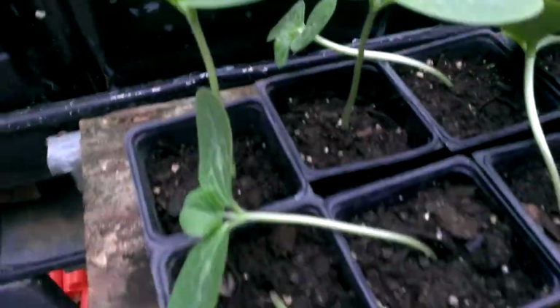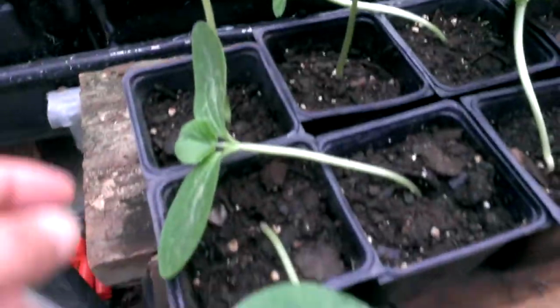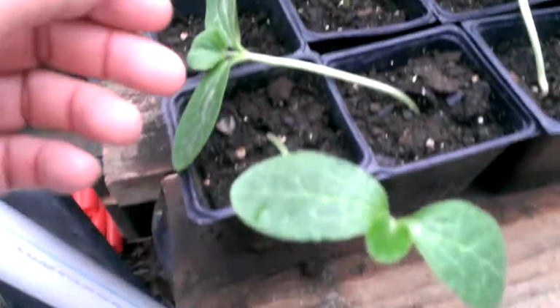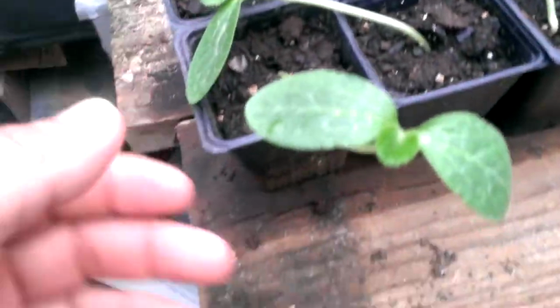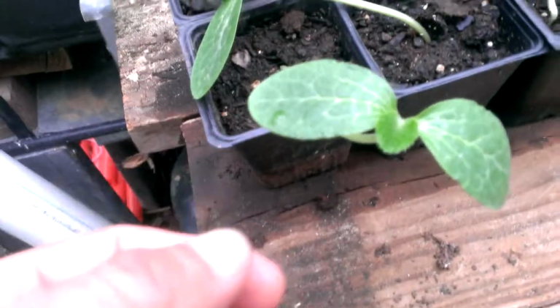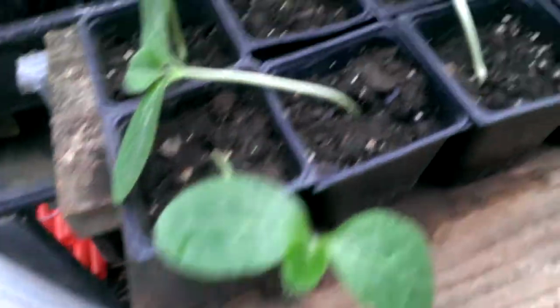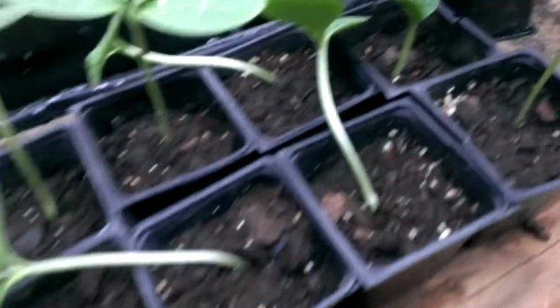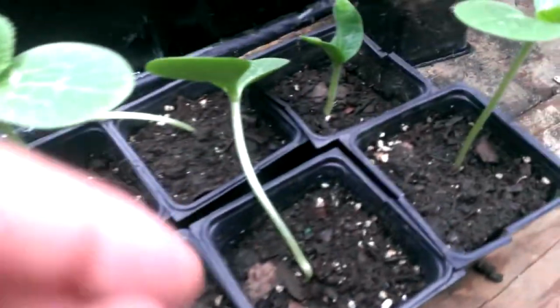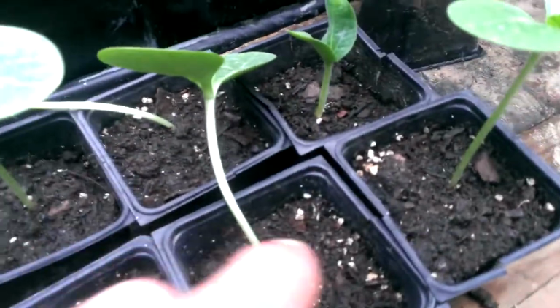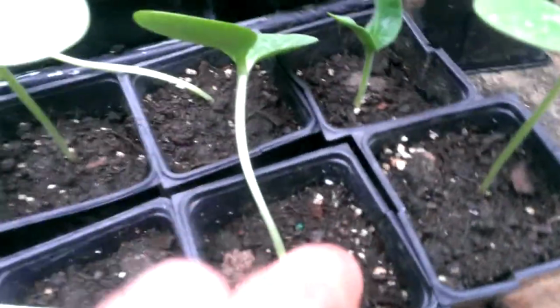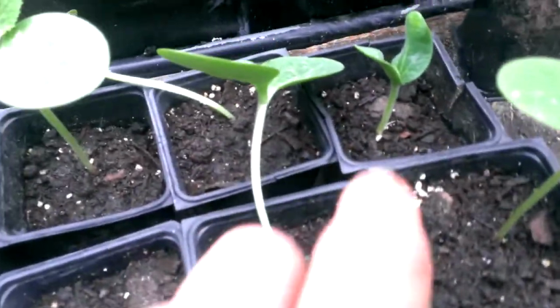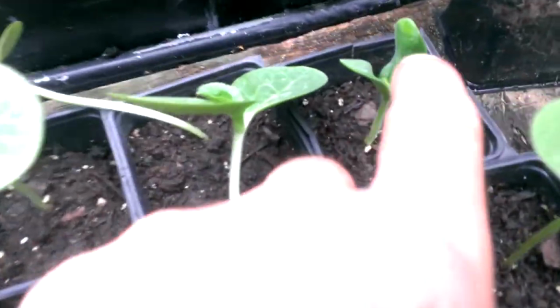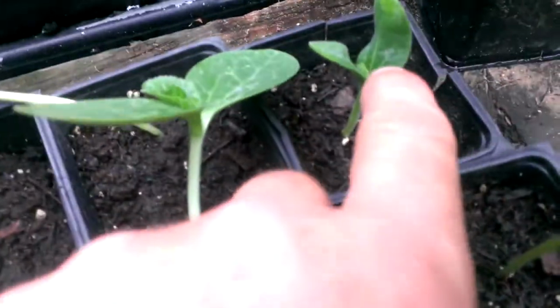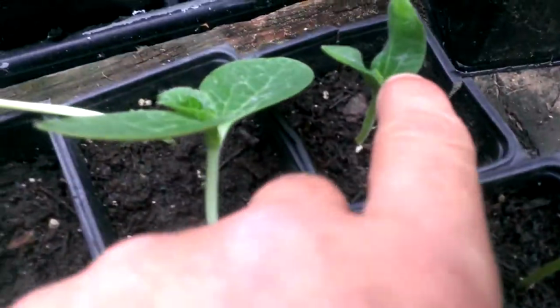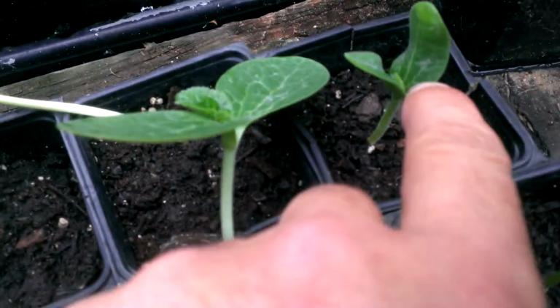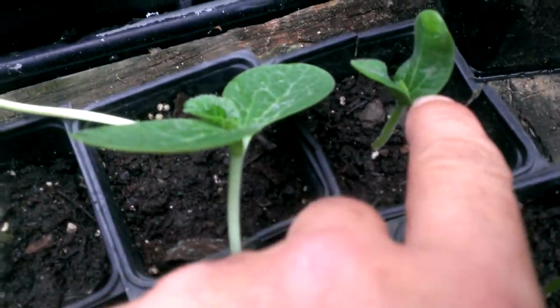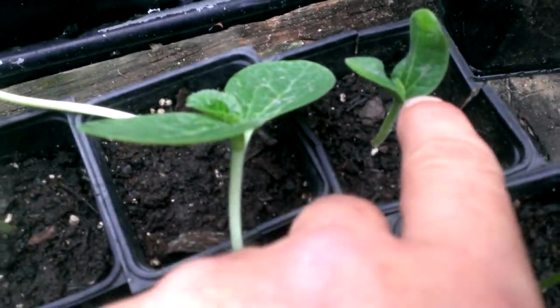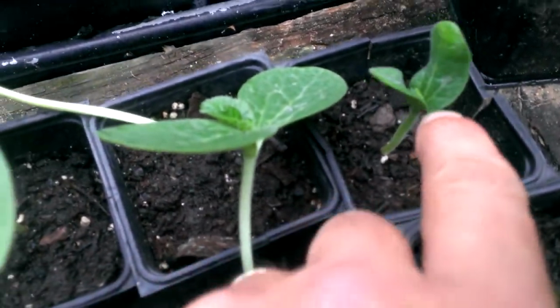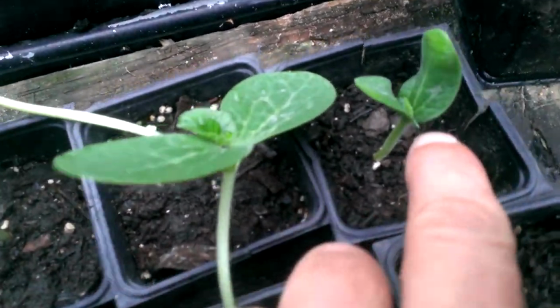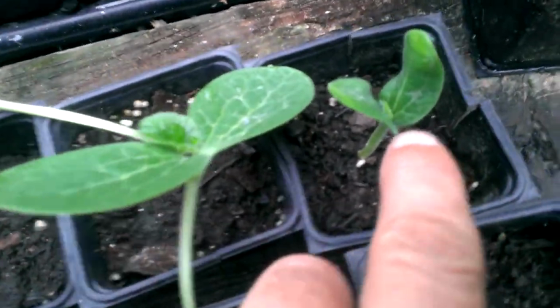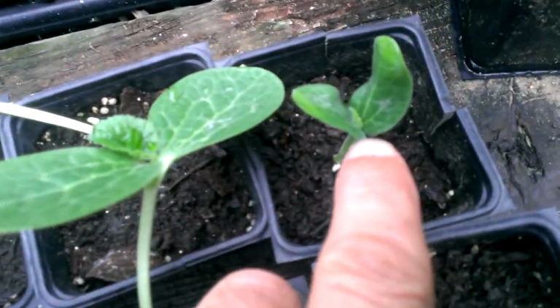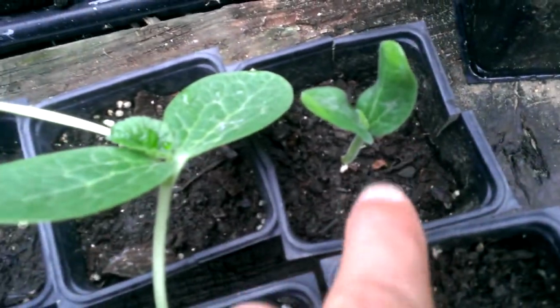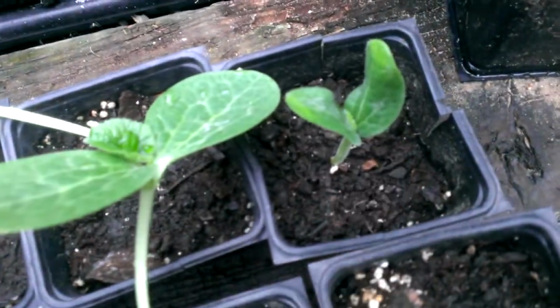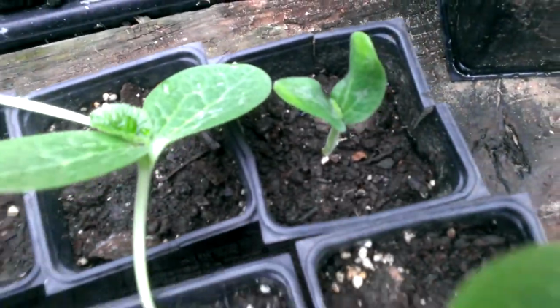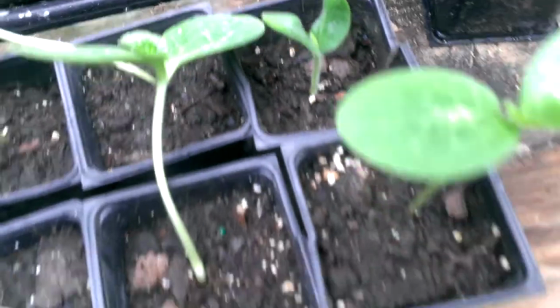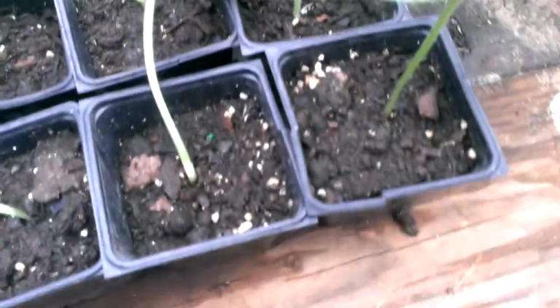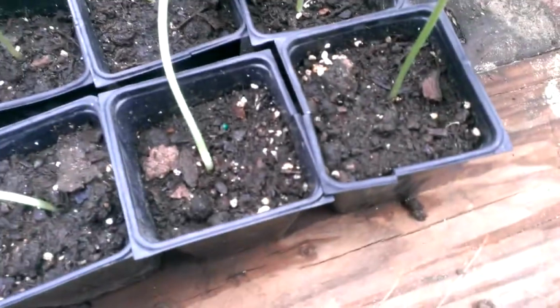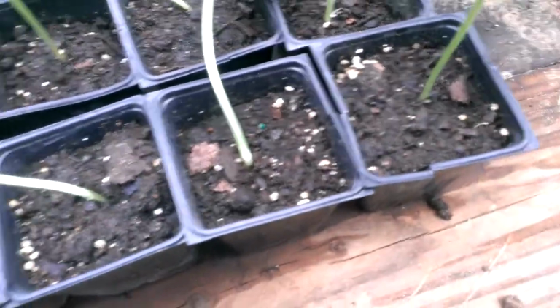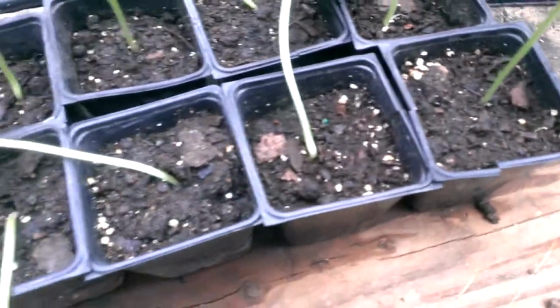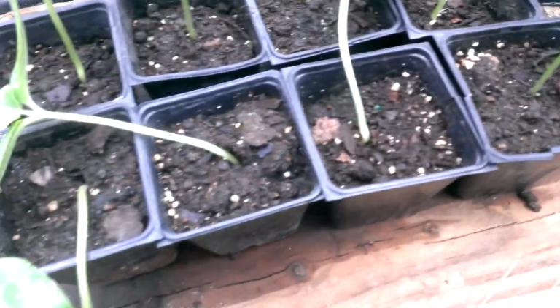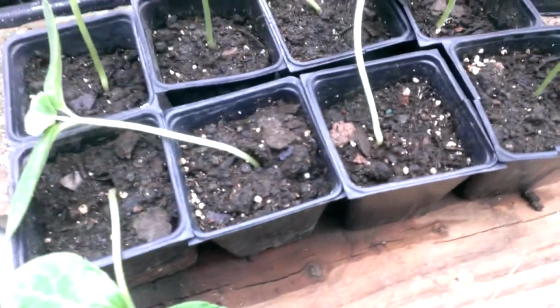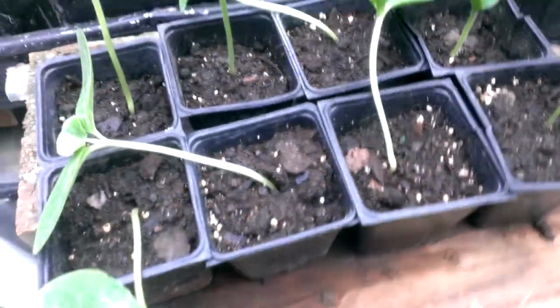On most all of them, even the small ones got the first real leaf down inside of it just about to open up. So we're pretty excited about that.